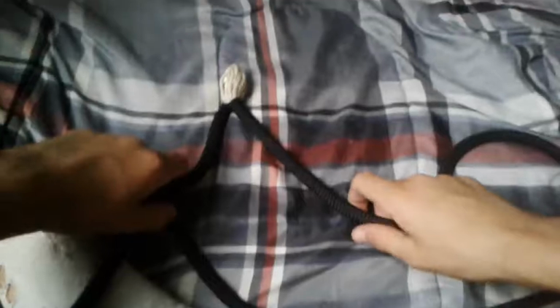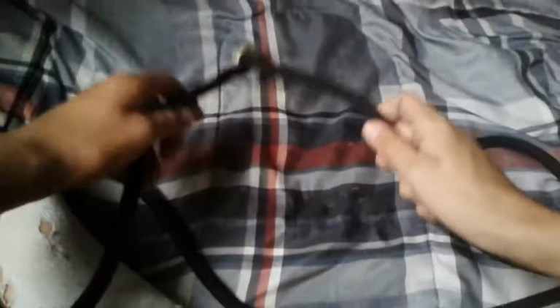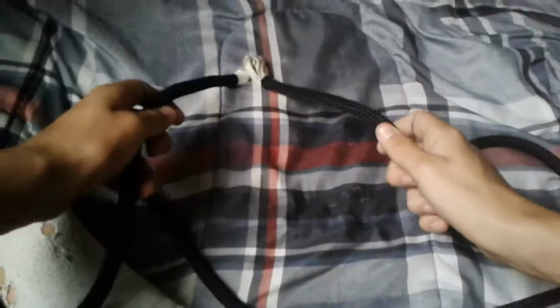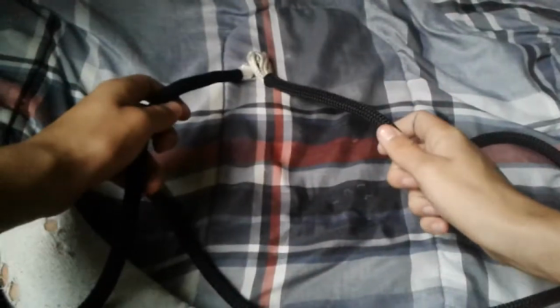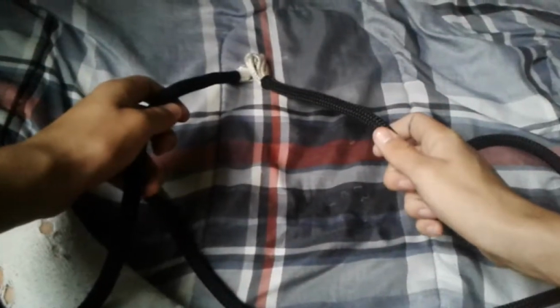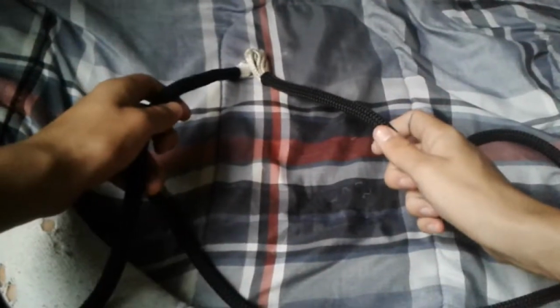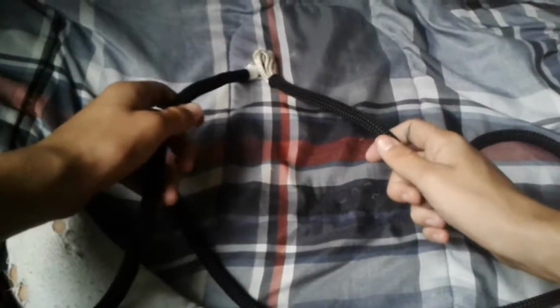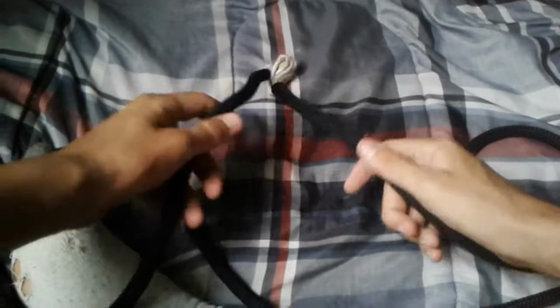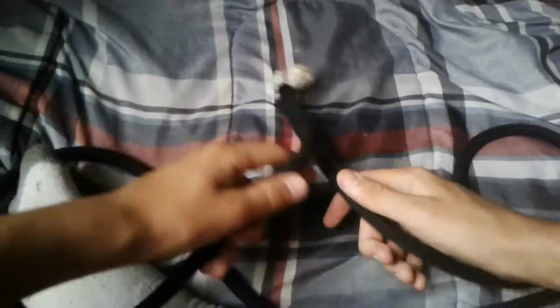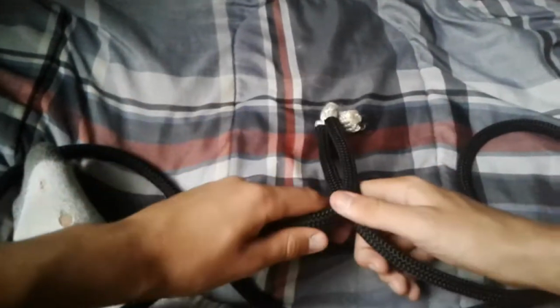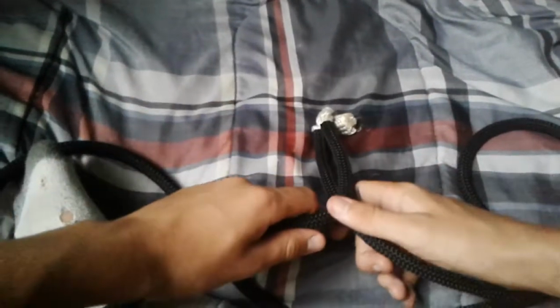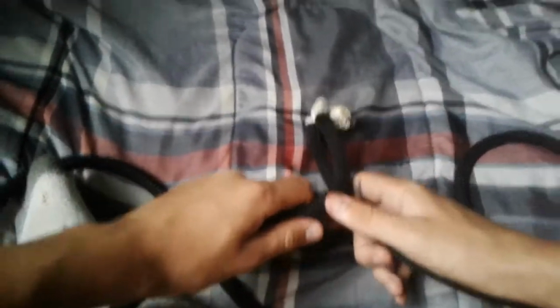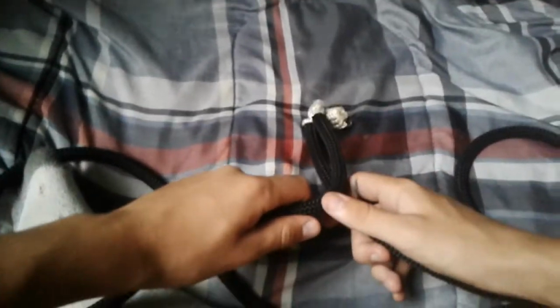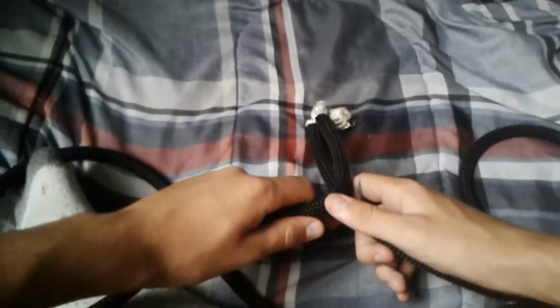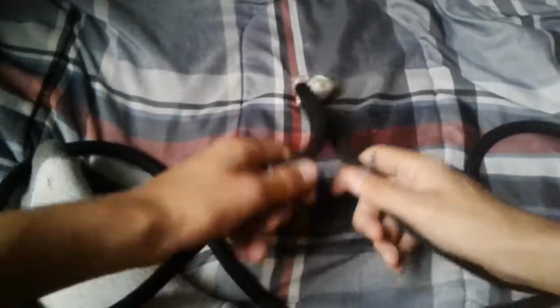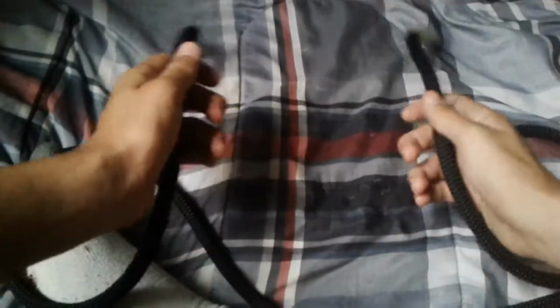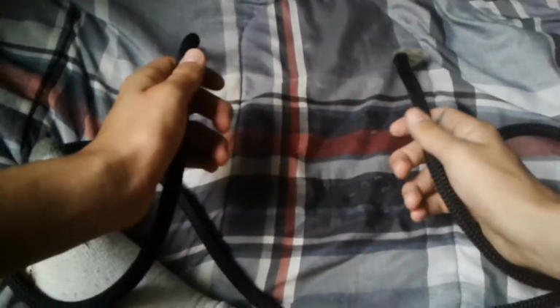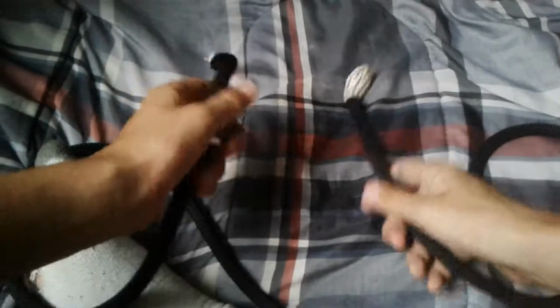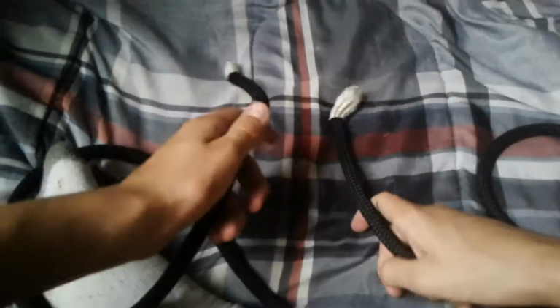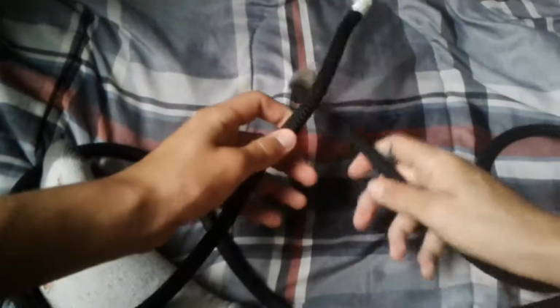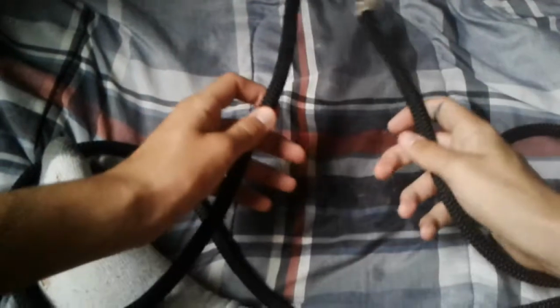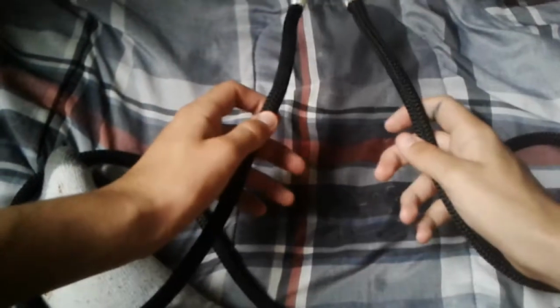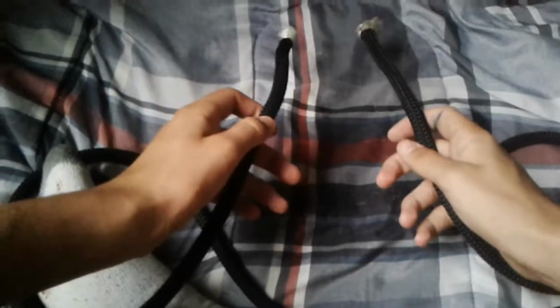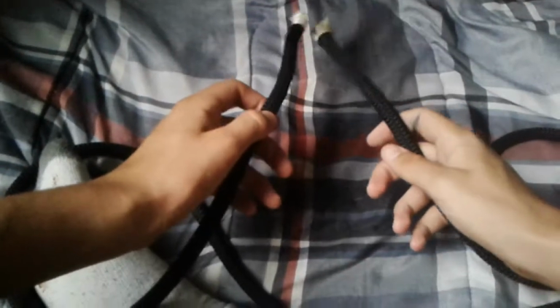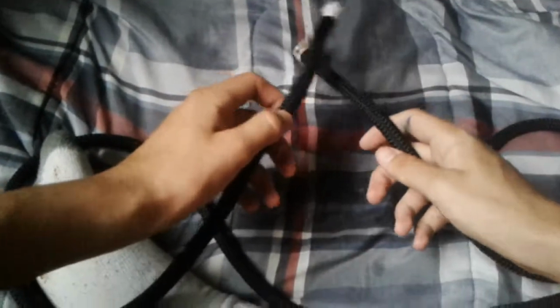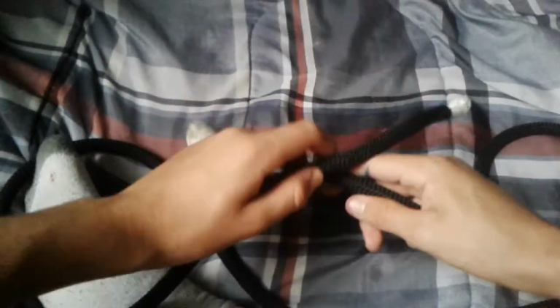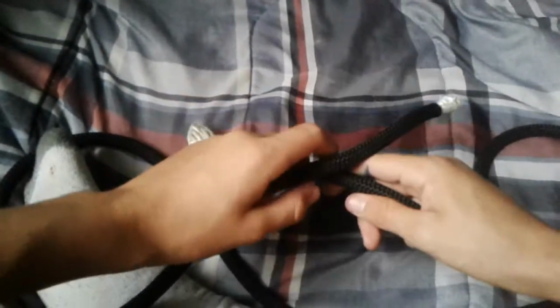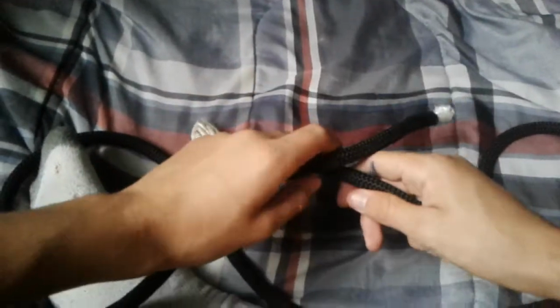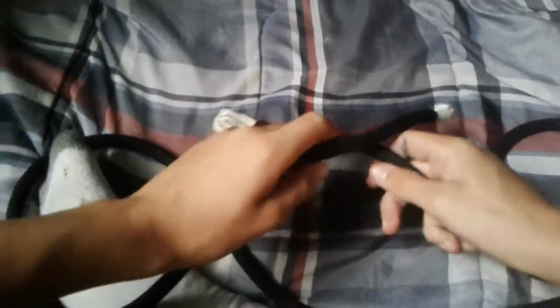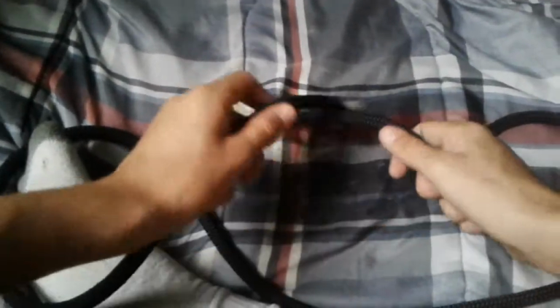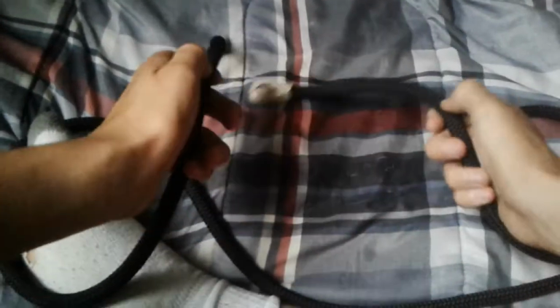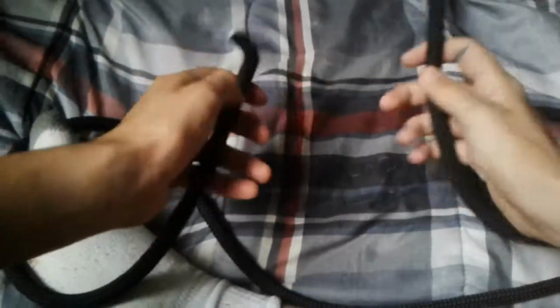Hello guys, this is Cameron Taylor, and today I'll be teaching you the square knot. This knot is essential for most riggers to know.